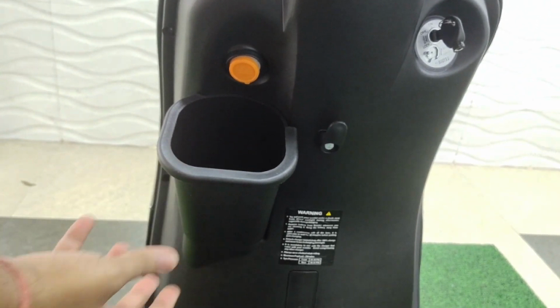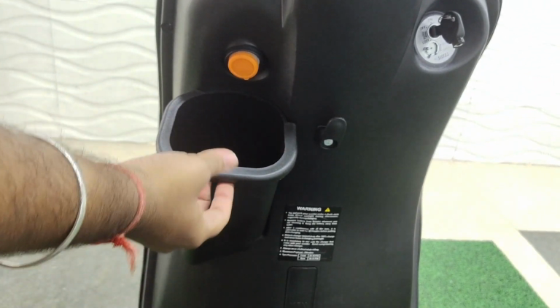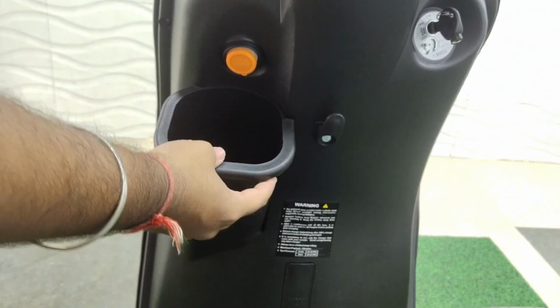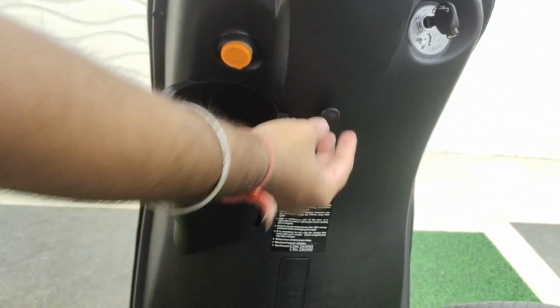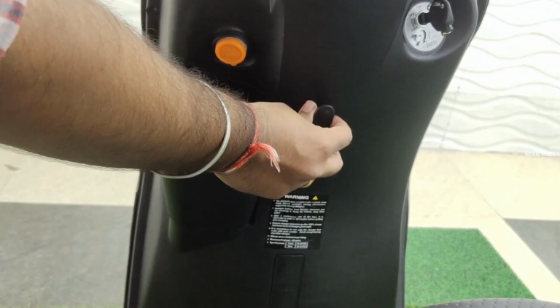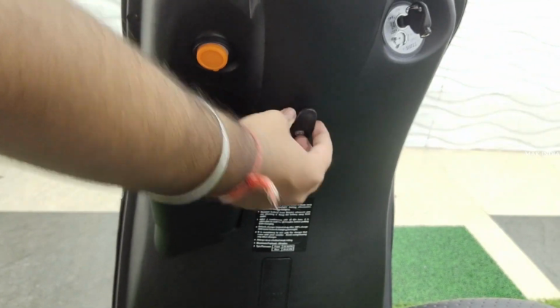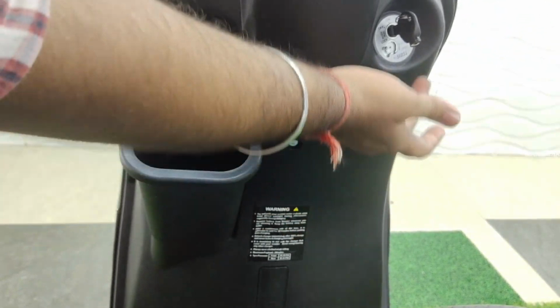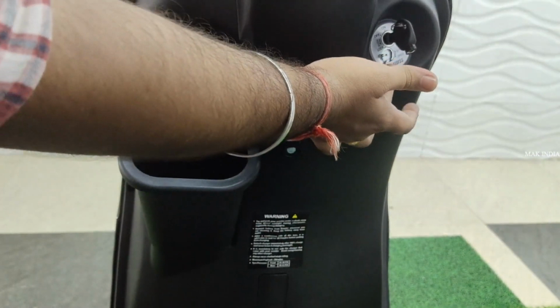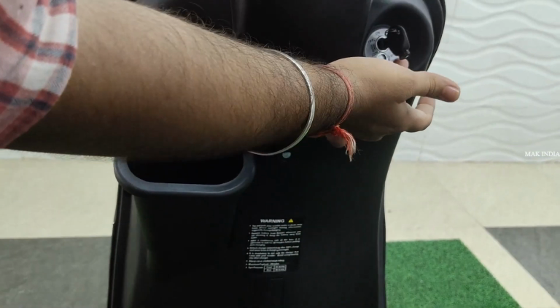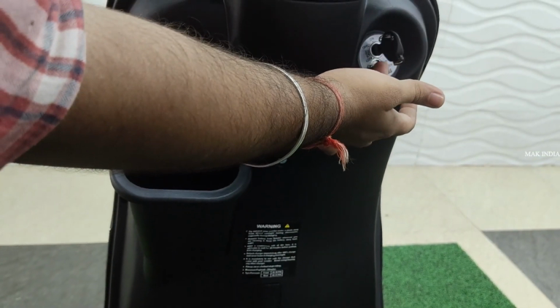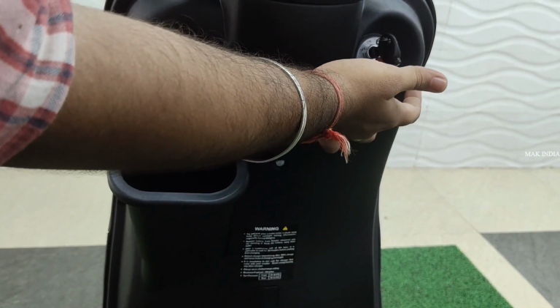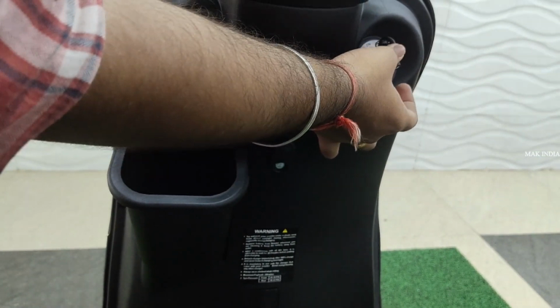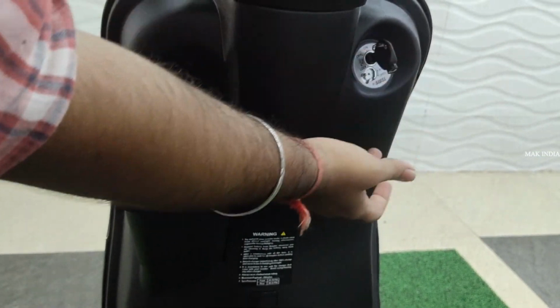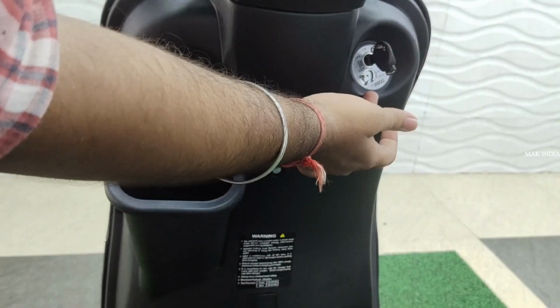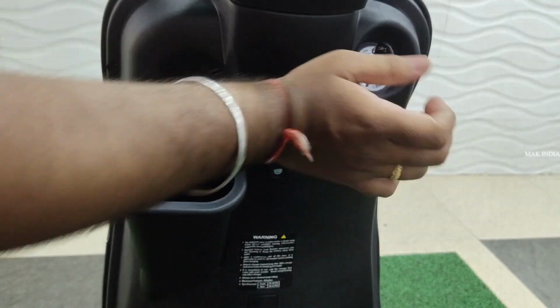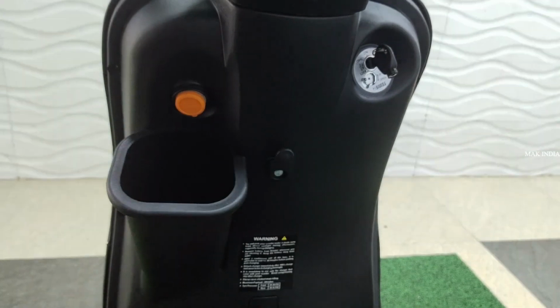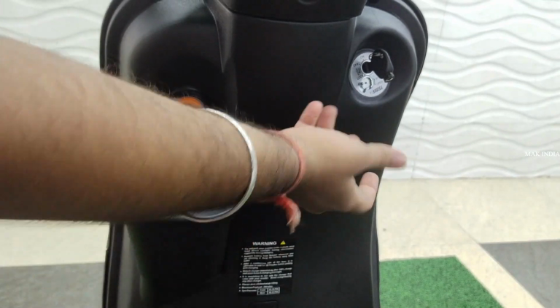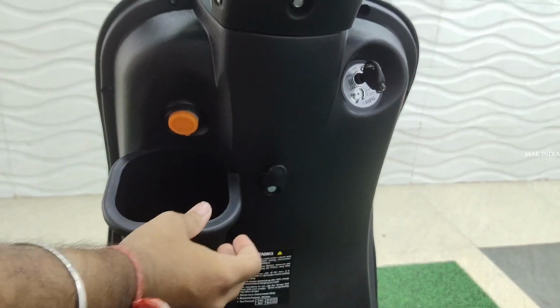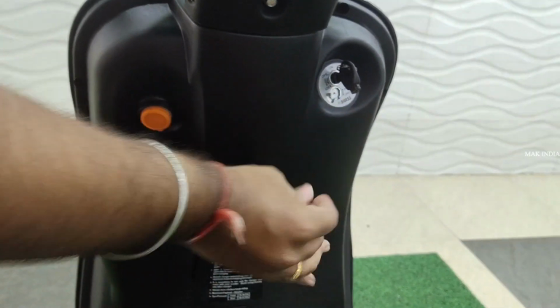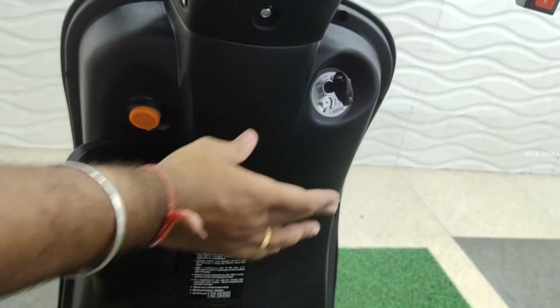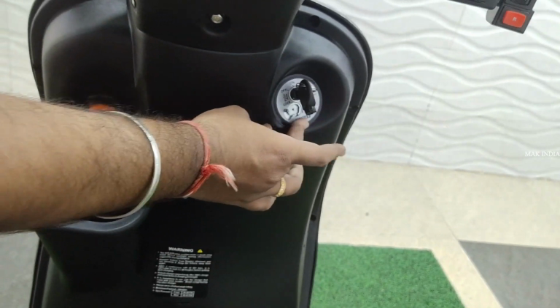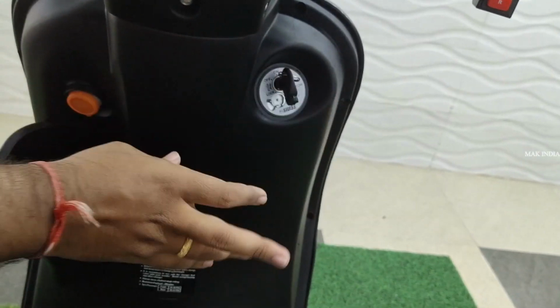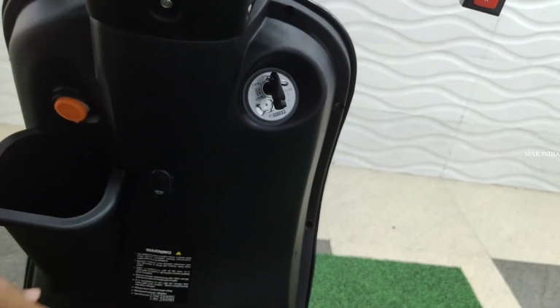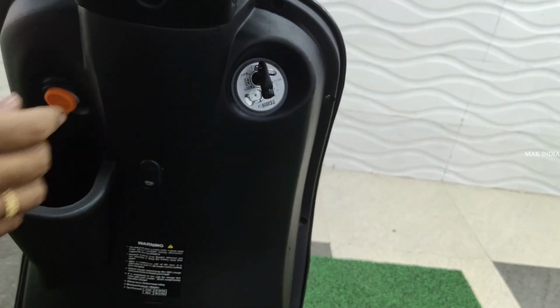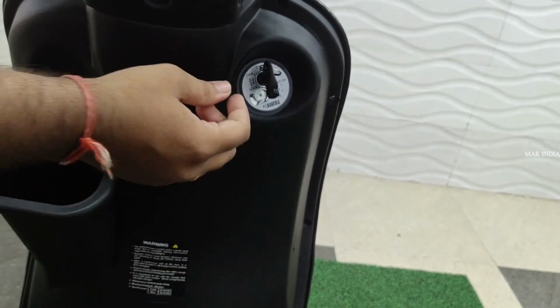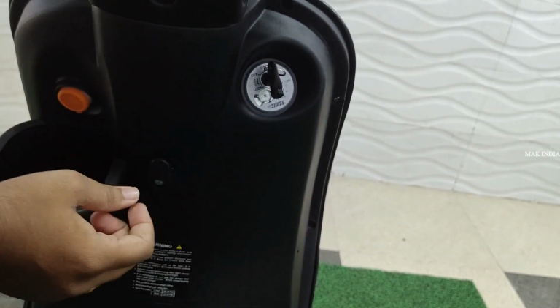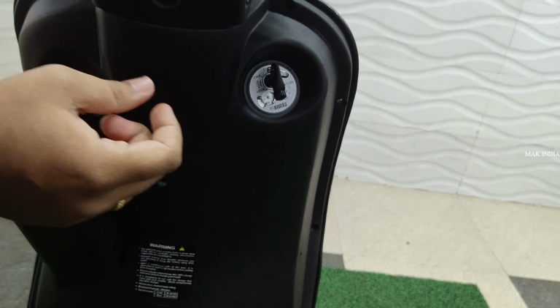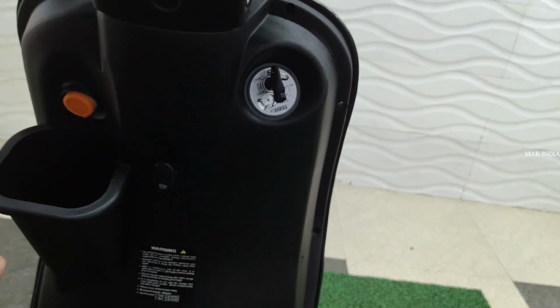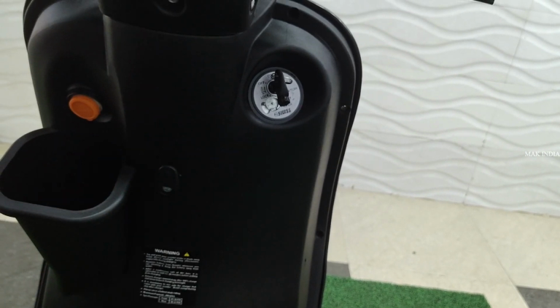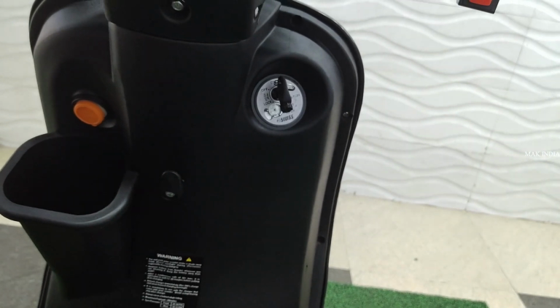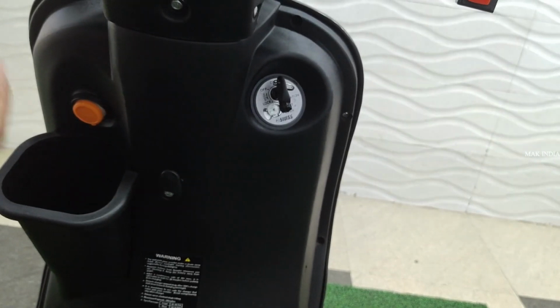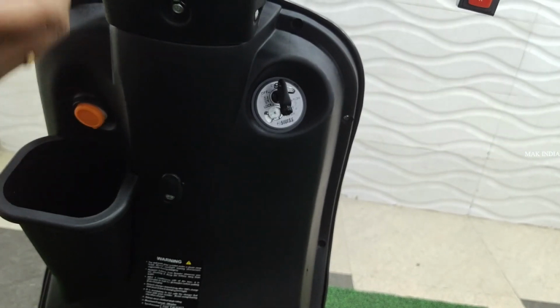You can get LED lighting, a parking sensor, reverse mode, a passenger side footrest, roadside assistance, and a 5-inch TFT display. You can also get a Bluetooth connection.